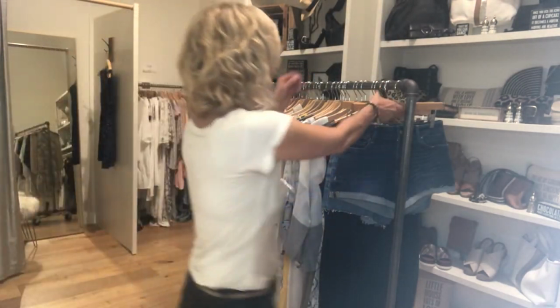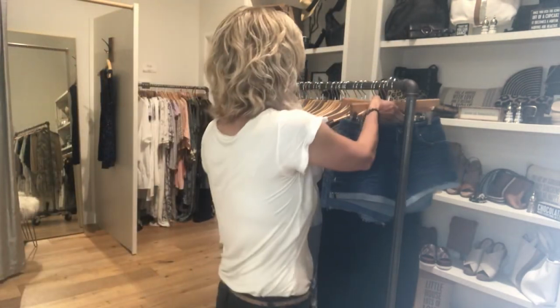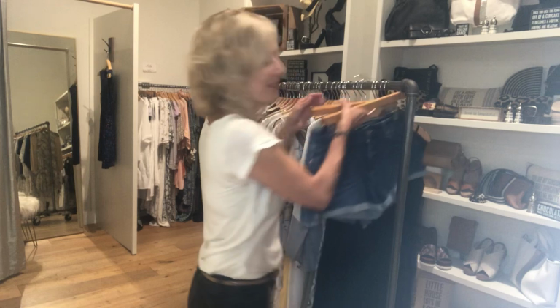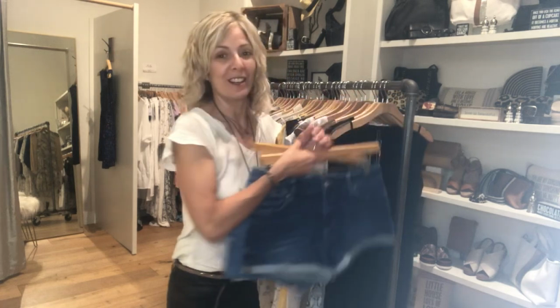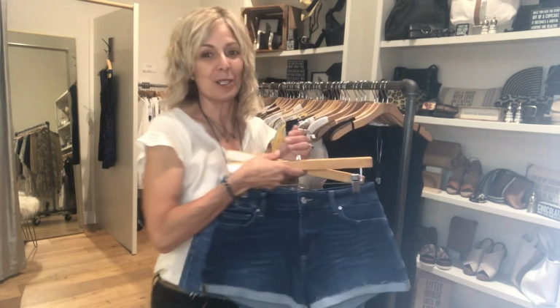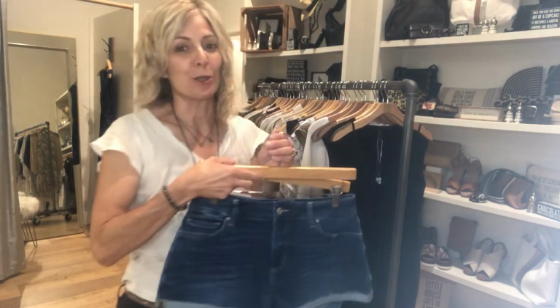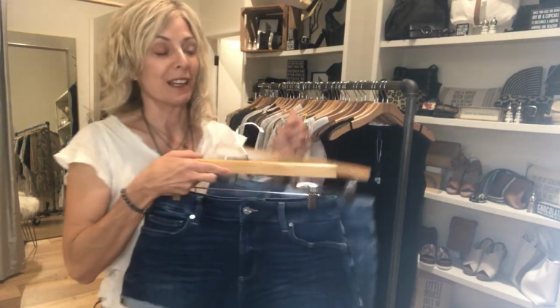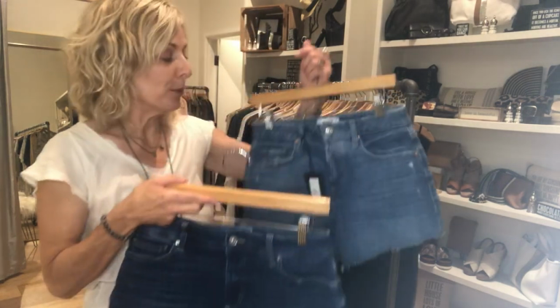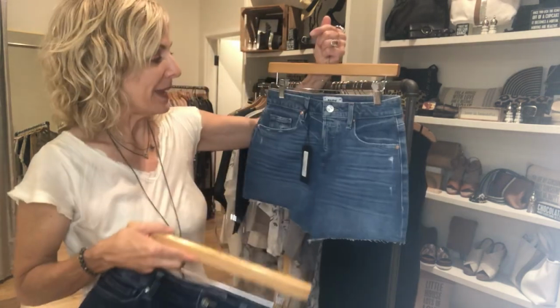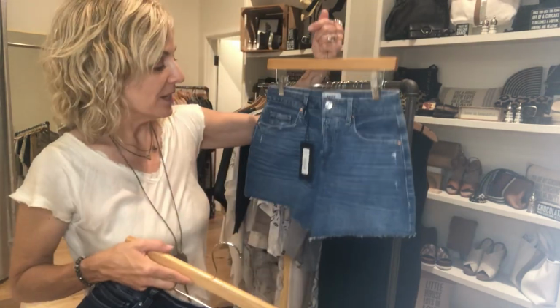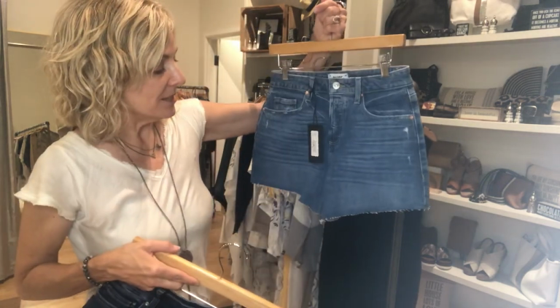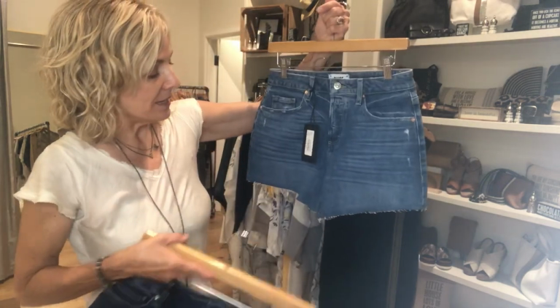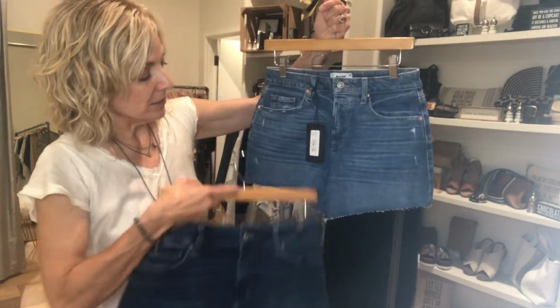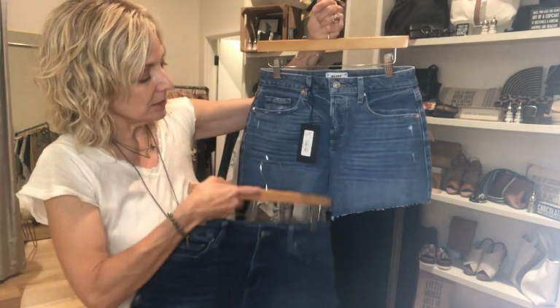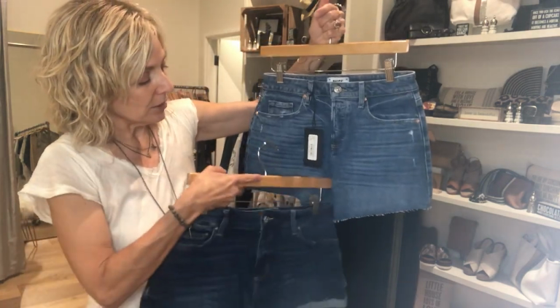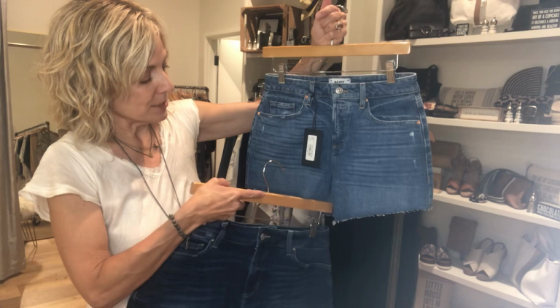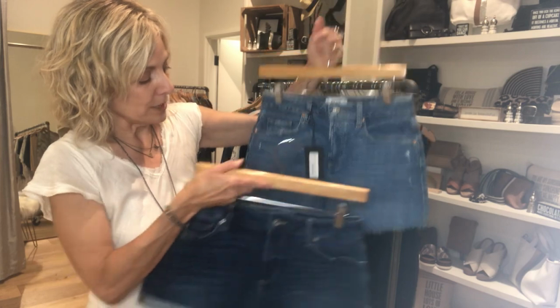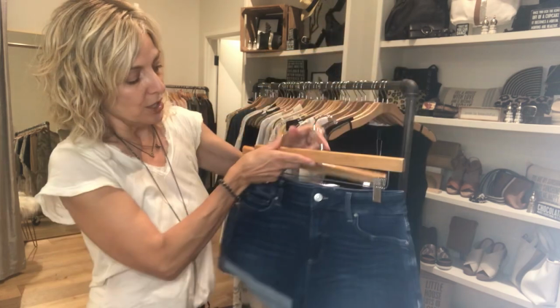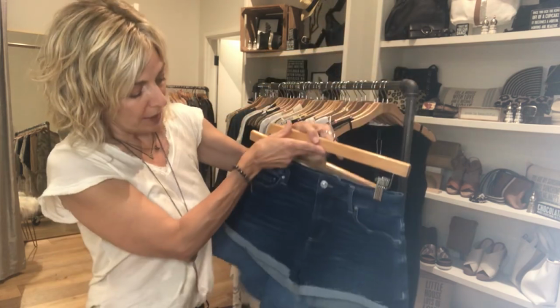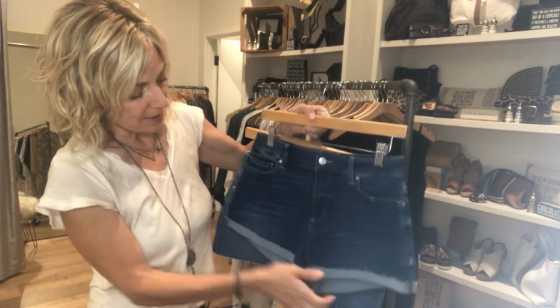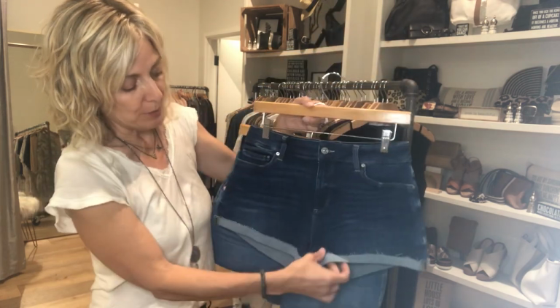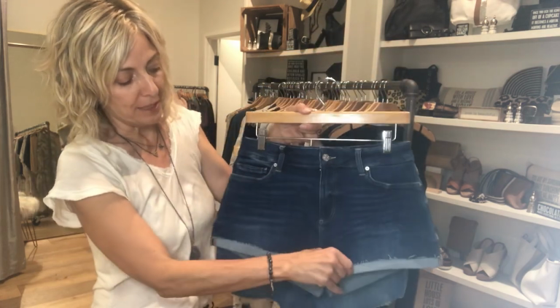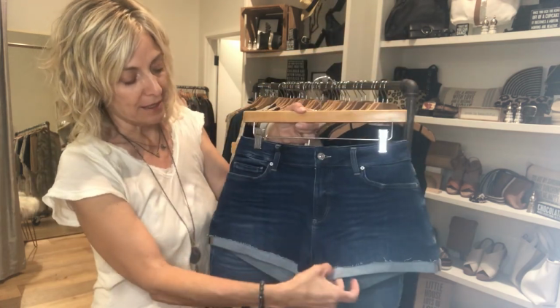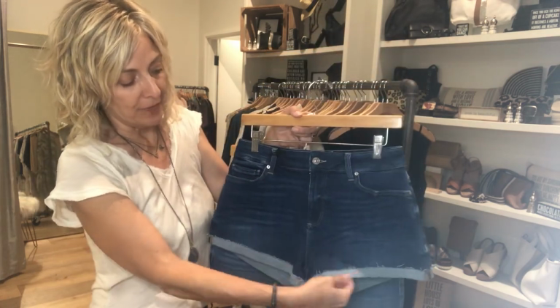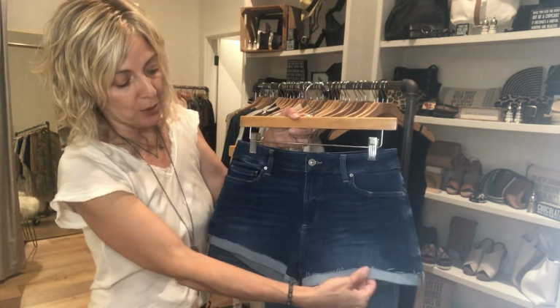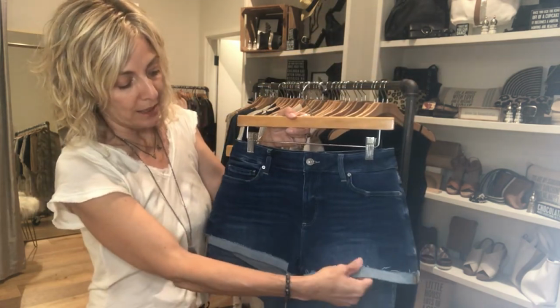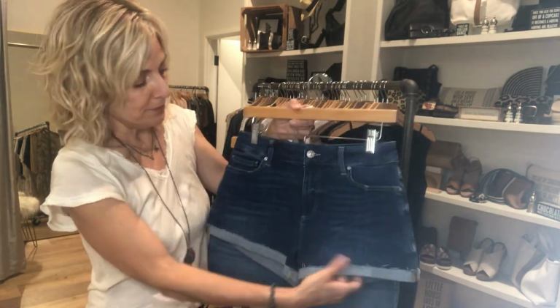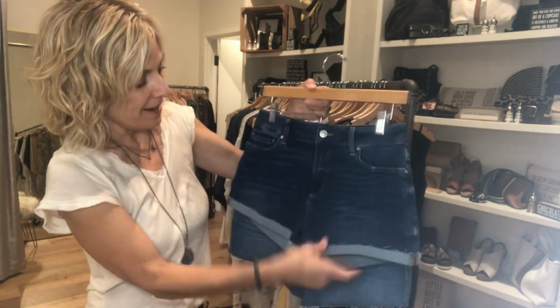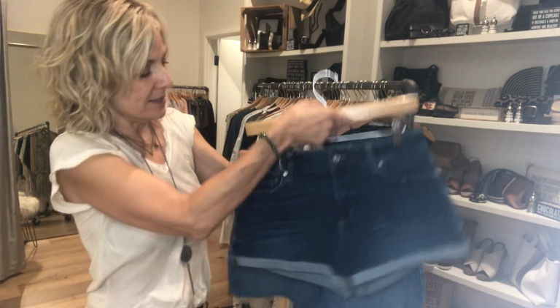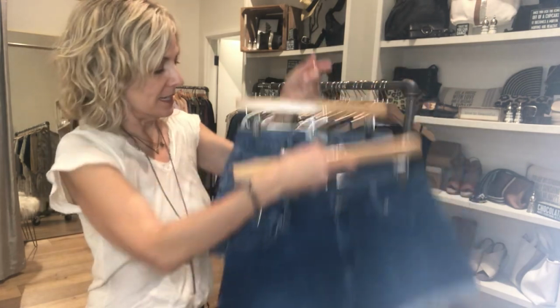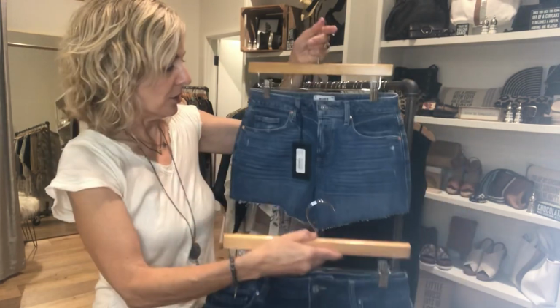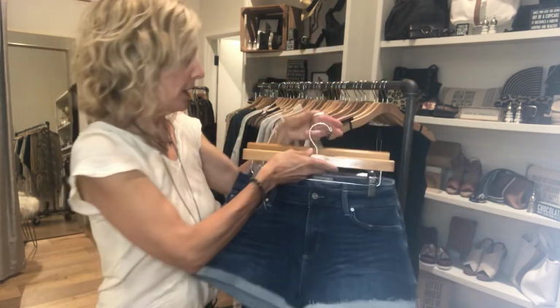If you haven't already gotten your summer shorts, we got a couple more from Paige. This is a nice little longer — I think it's a four-inch rise — and same with this, but it's already cuffed, in a nice darker wash and a lighter wash.